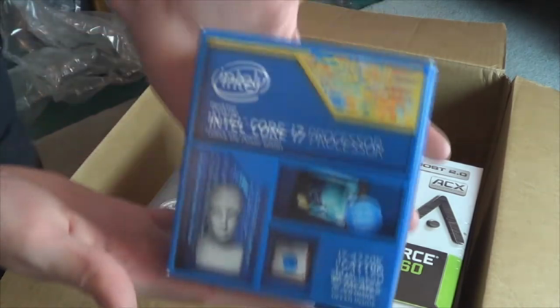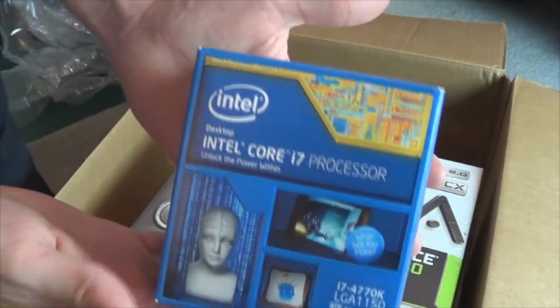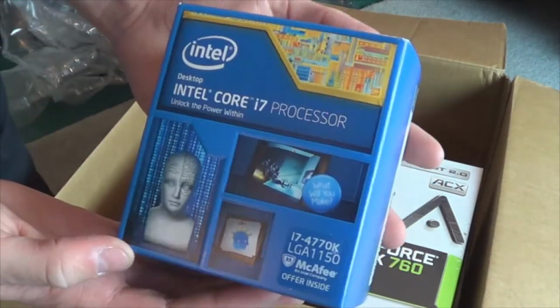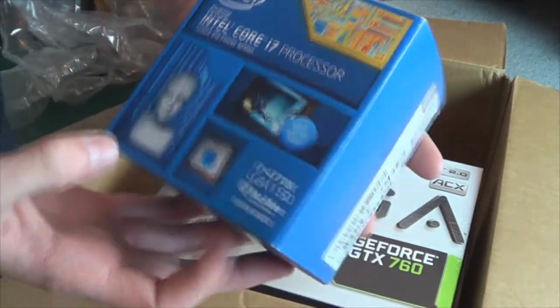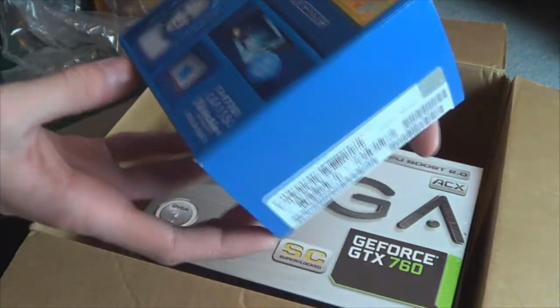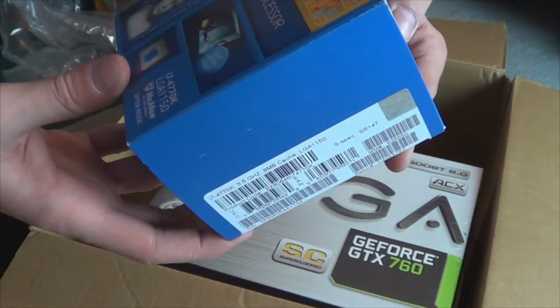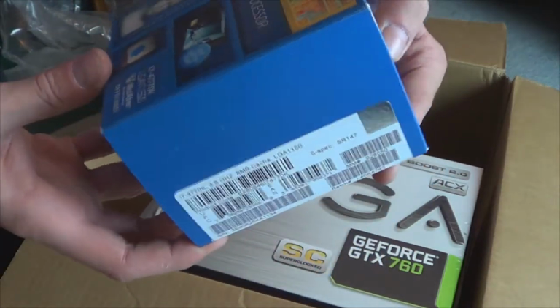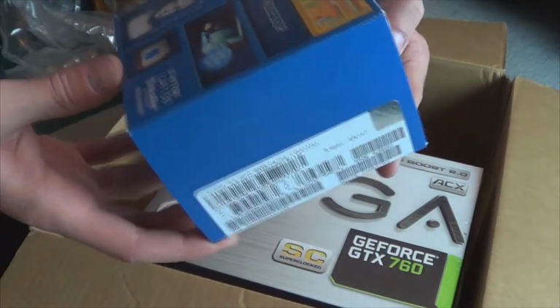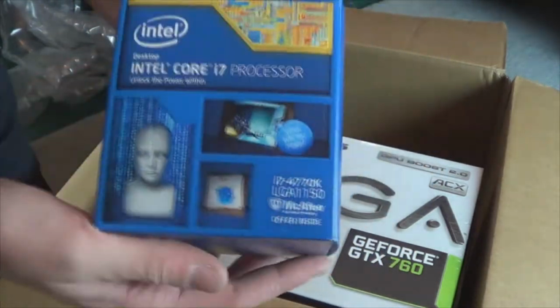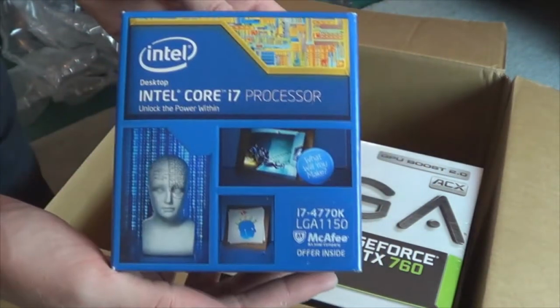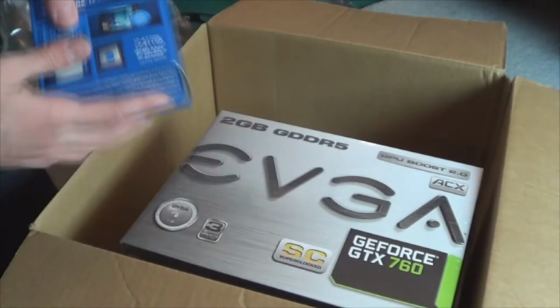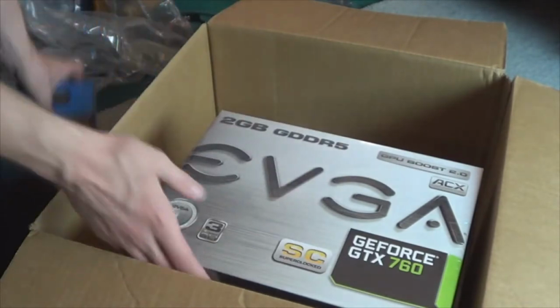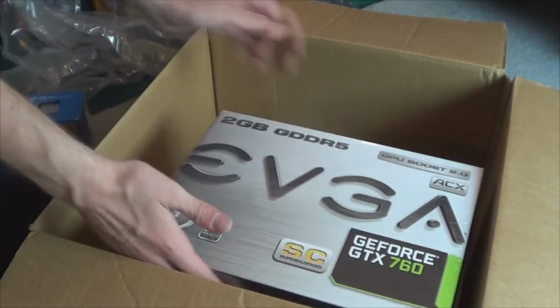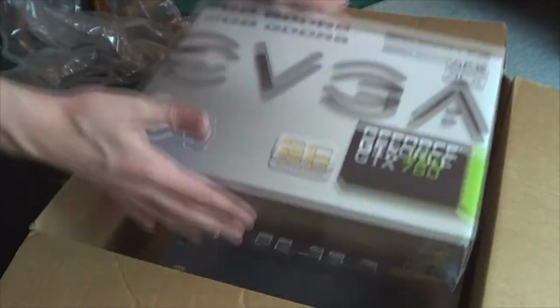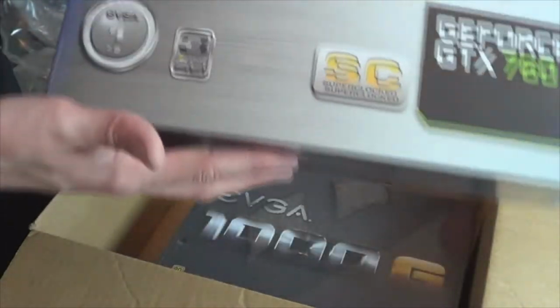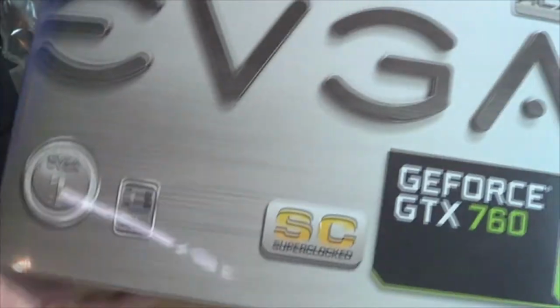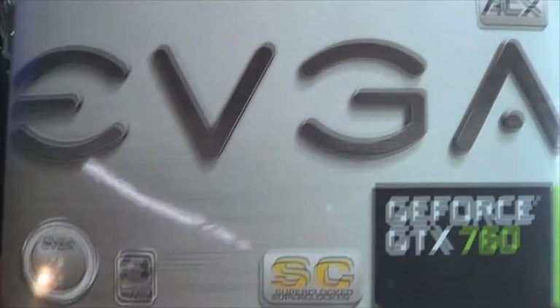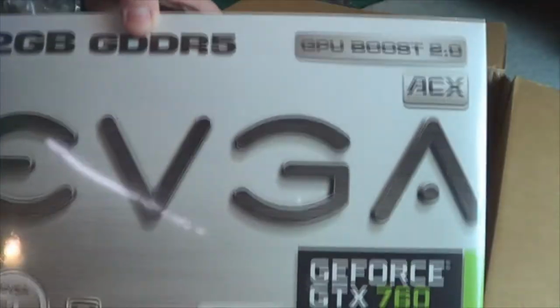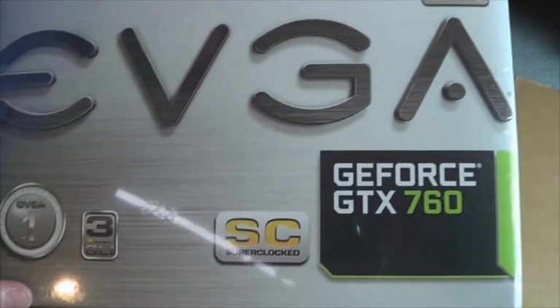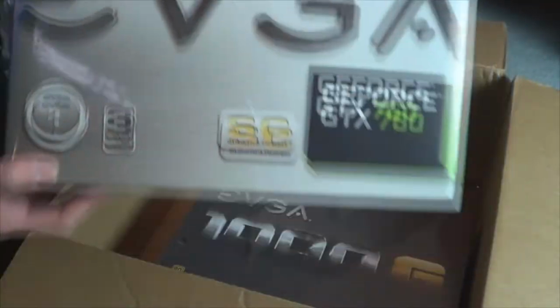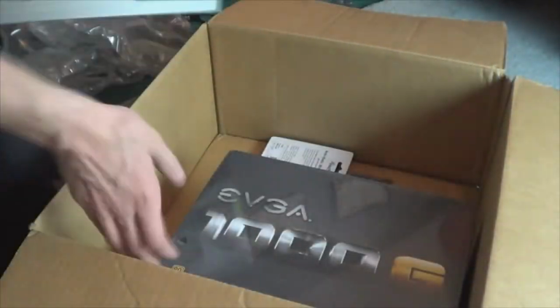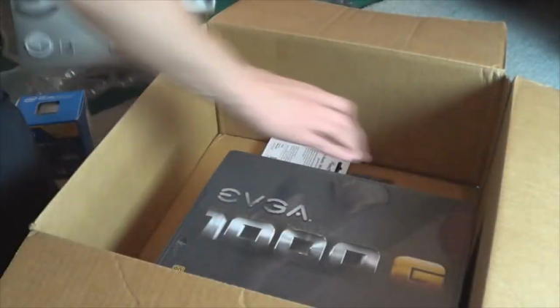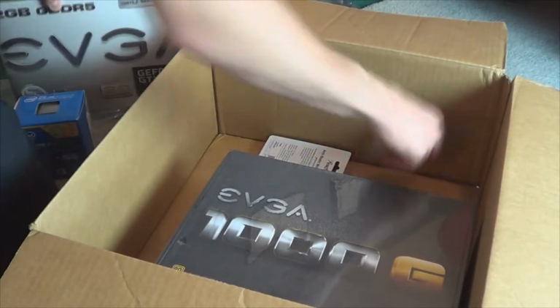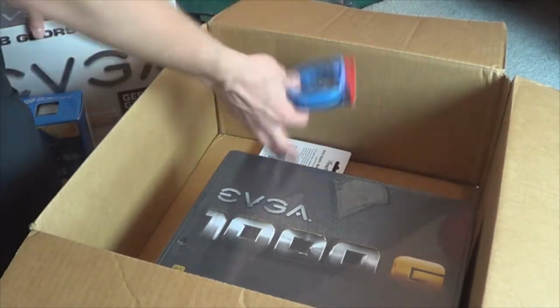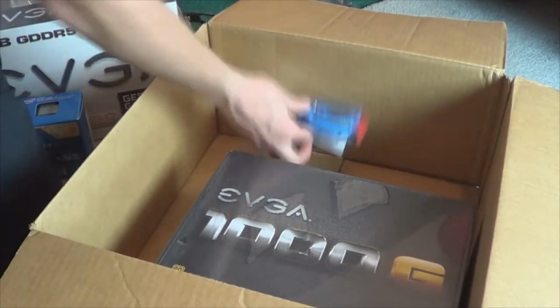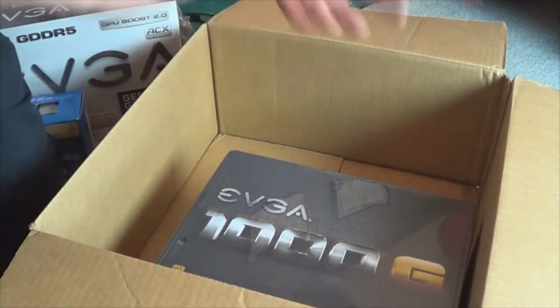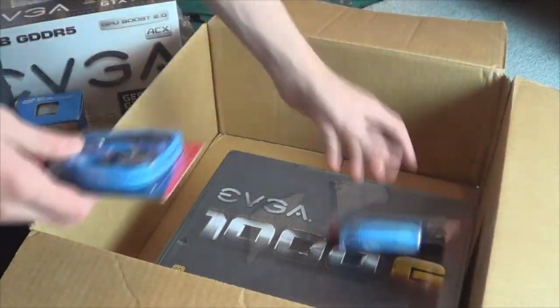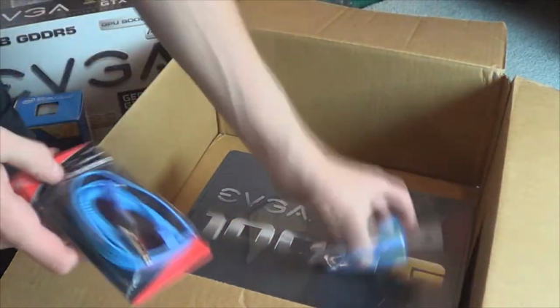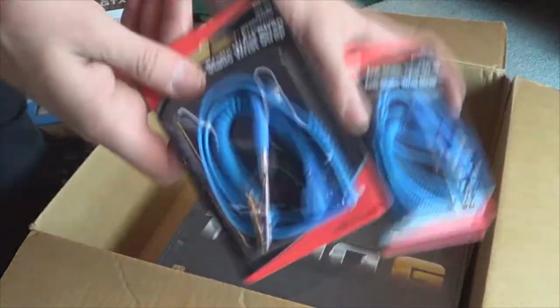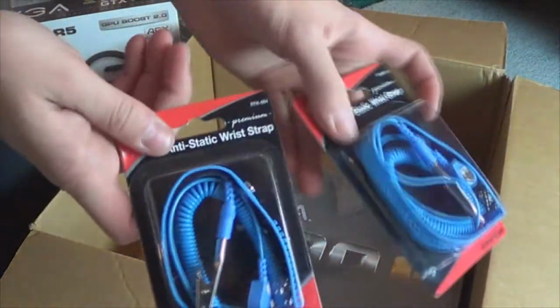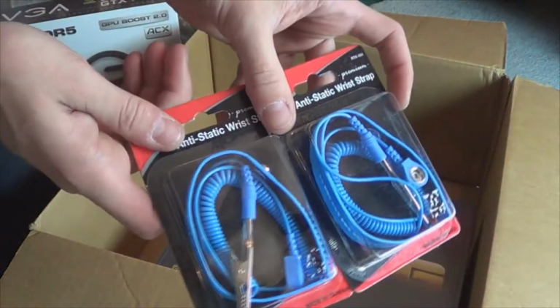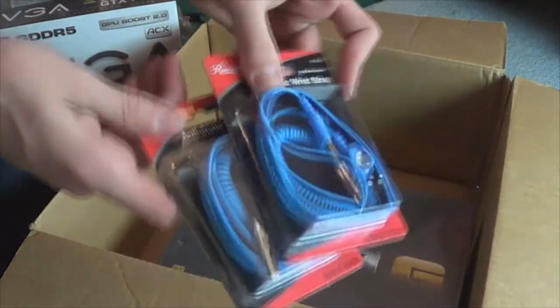Core i7 processor, 4770K. I got my EVGA GTX 760. I got — whoops — two anti-static clips.